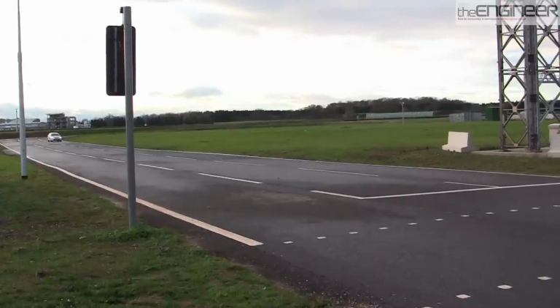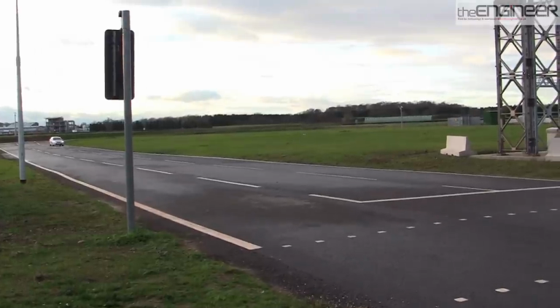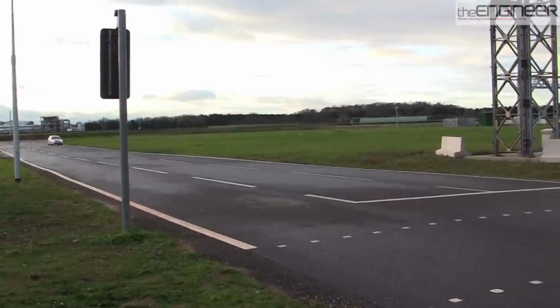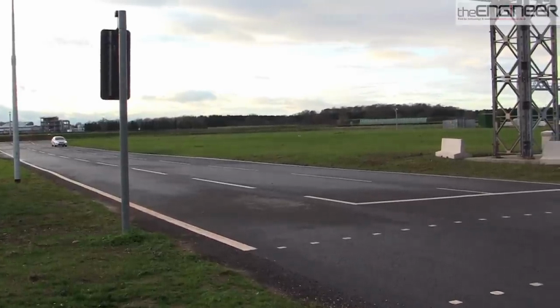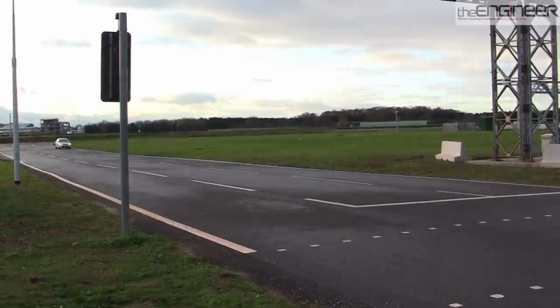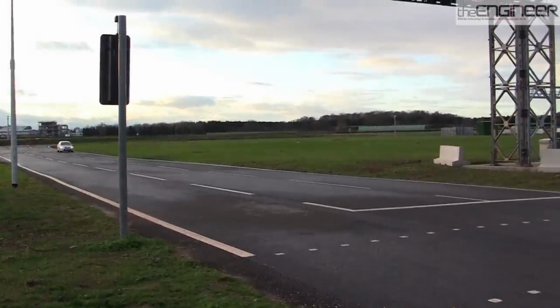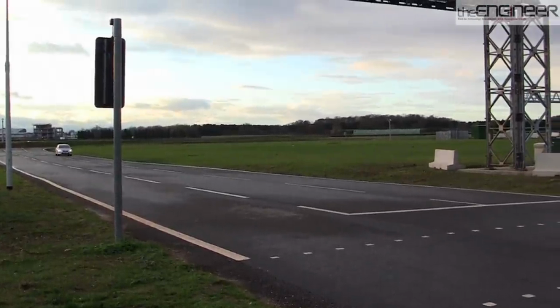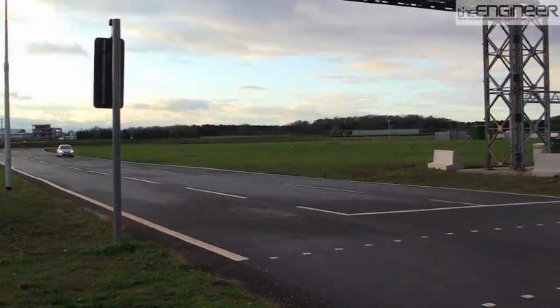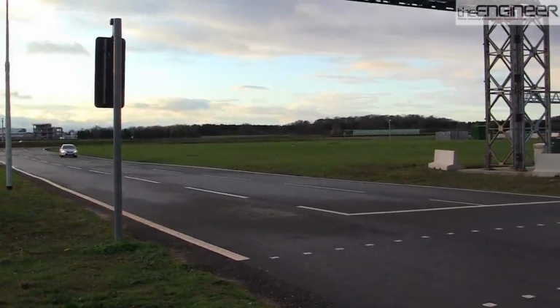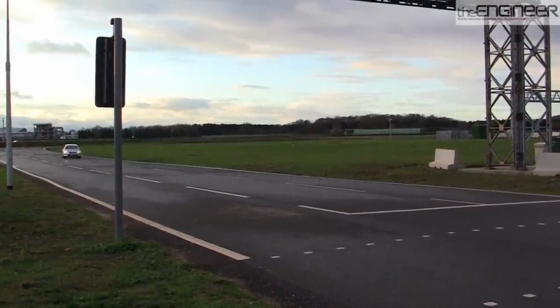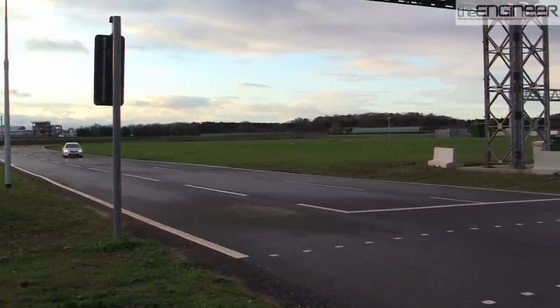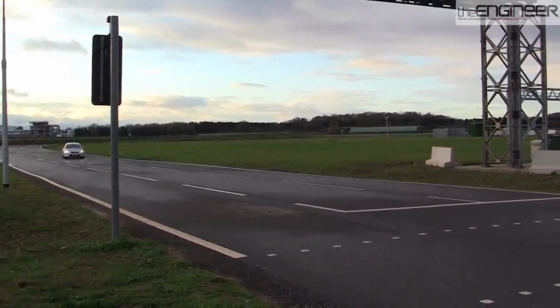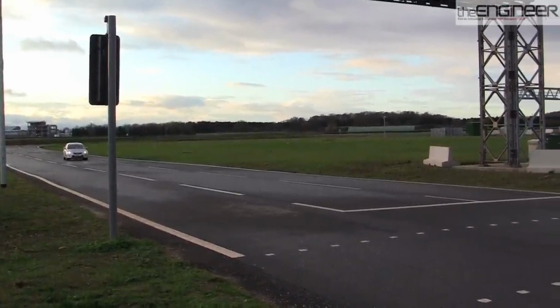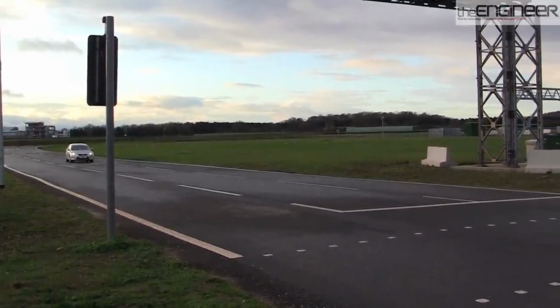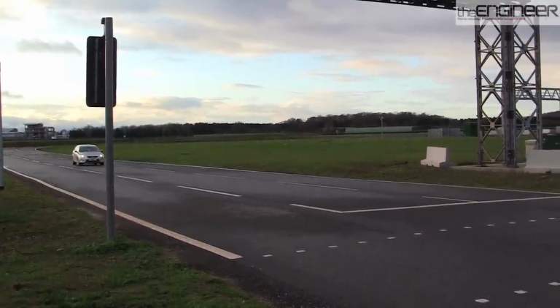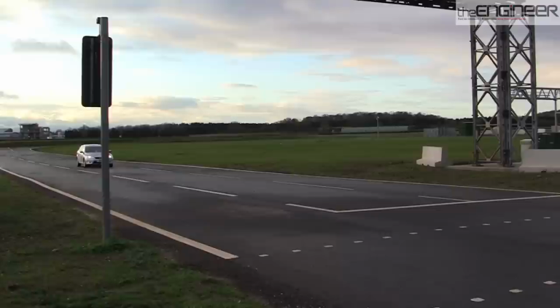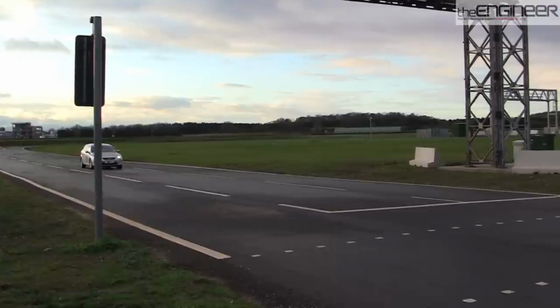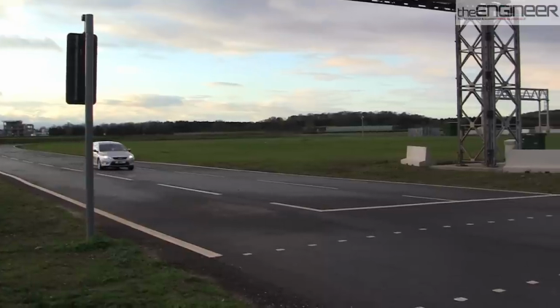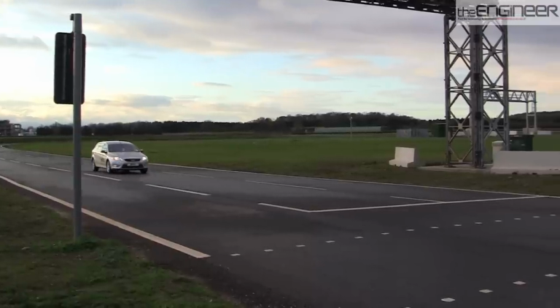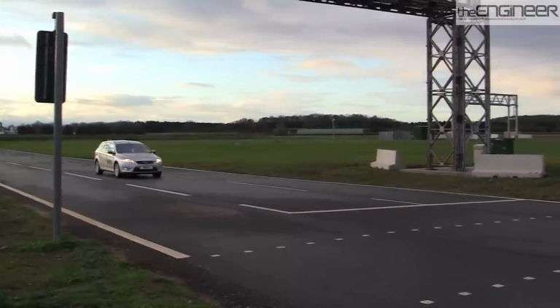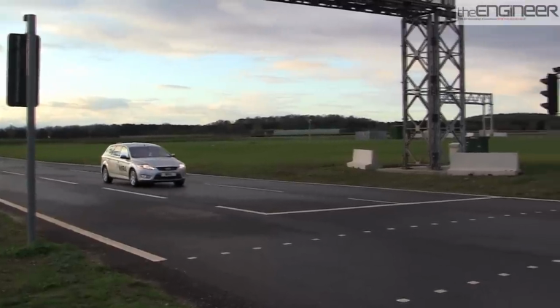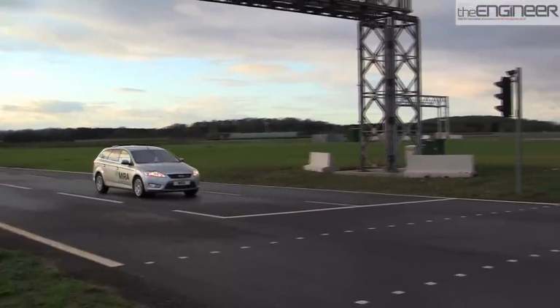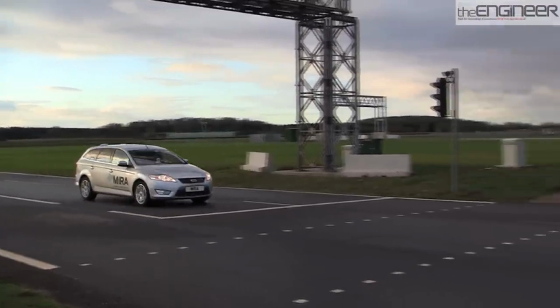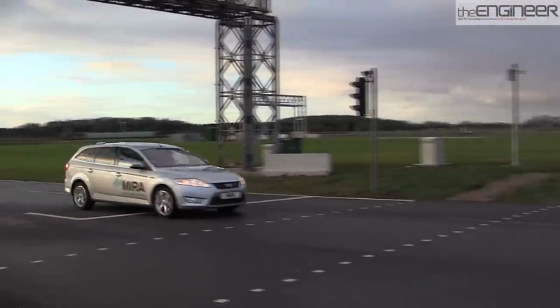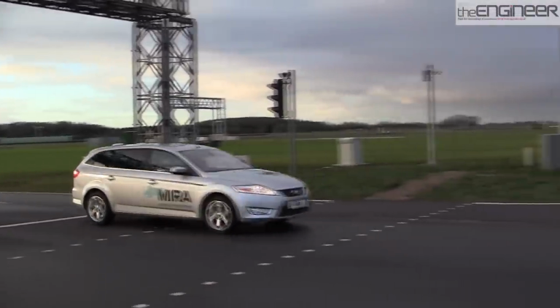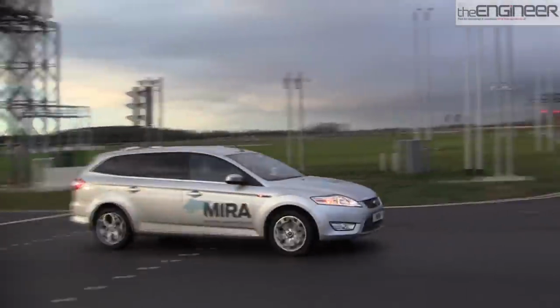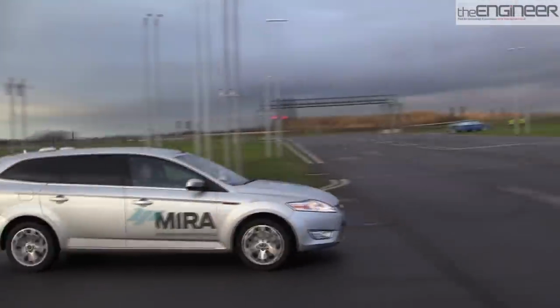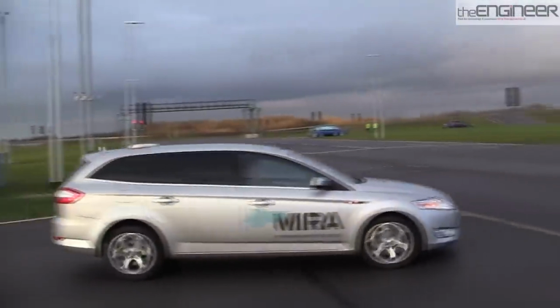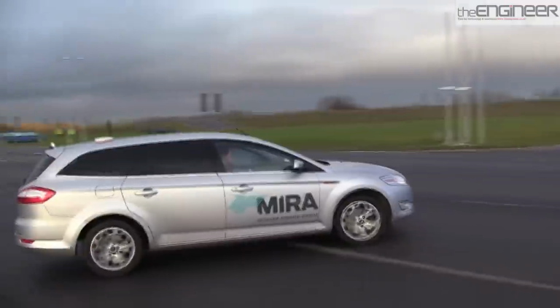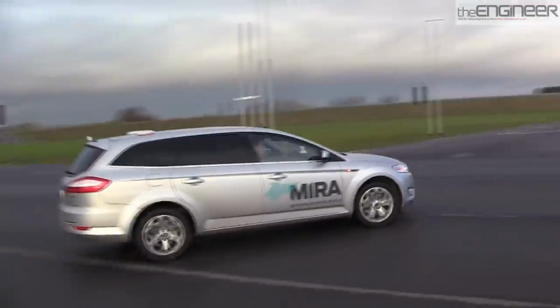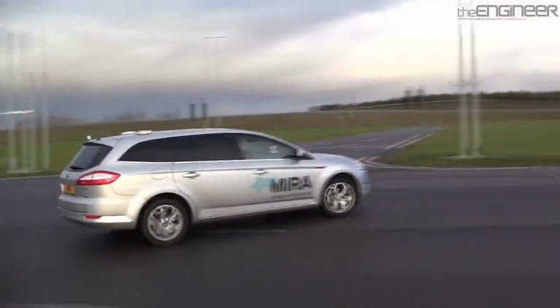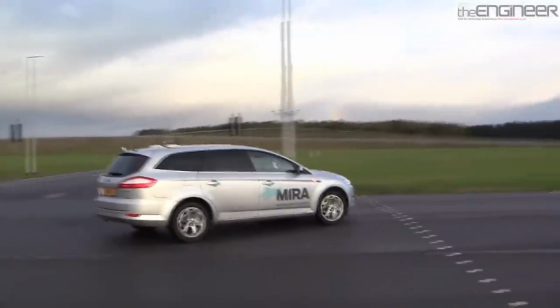Myra has now begun working with customers on designing specific test cycles for different technologies, and with these kind of systems in place, we shouldn't be surprised to see more and more elements of autonomous driving on the road over the next few years.